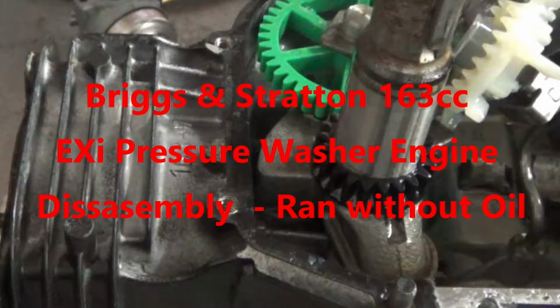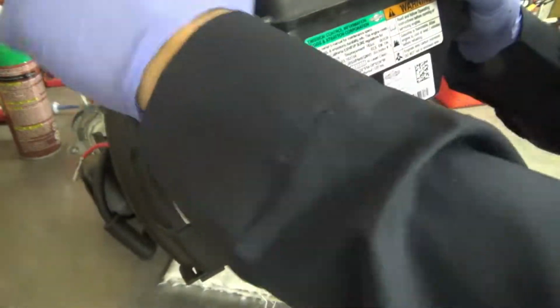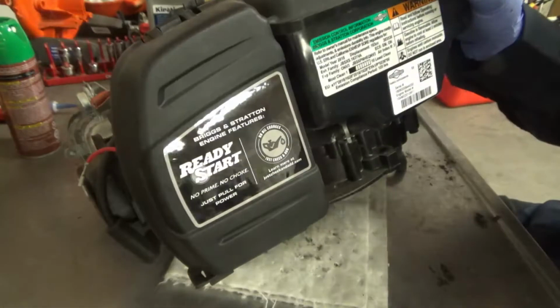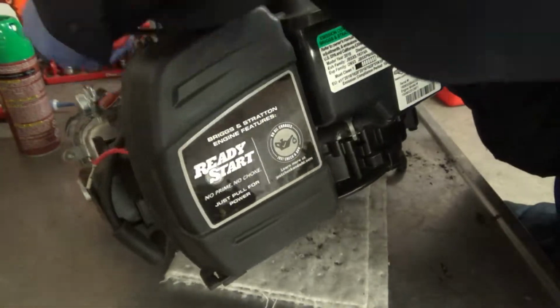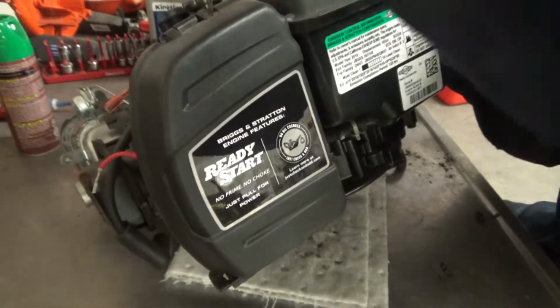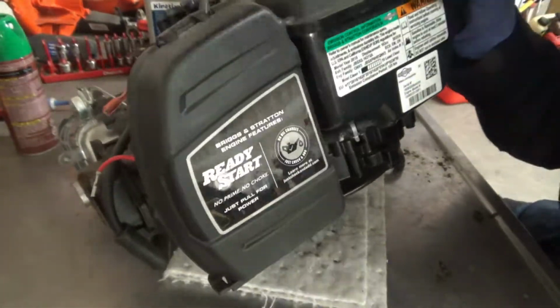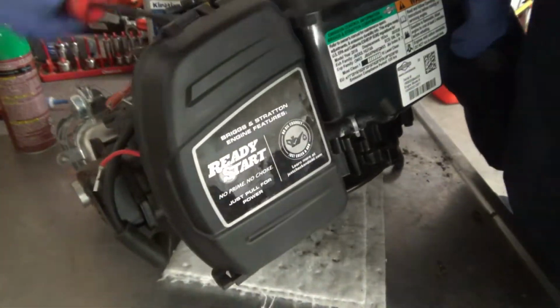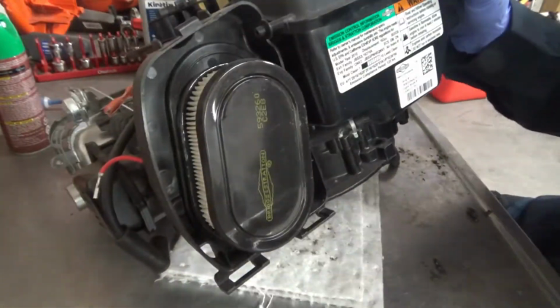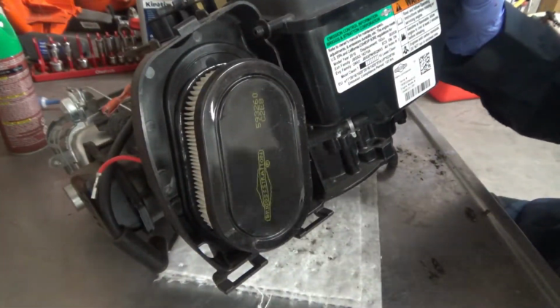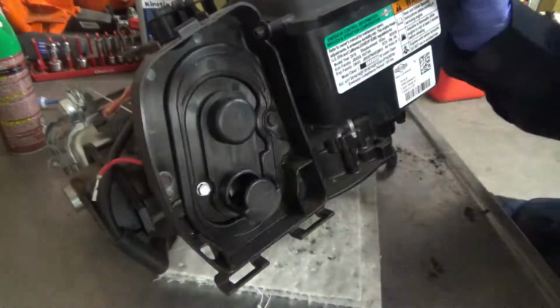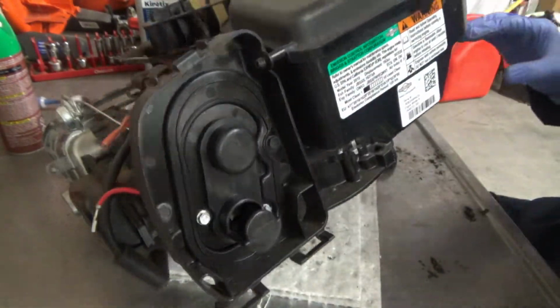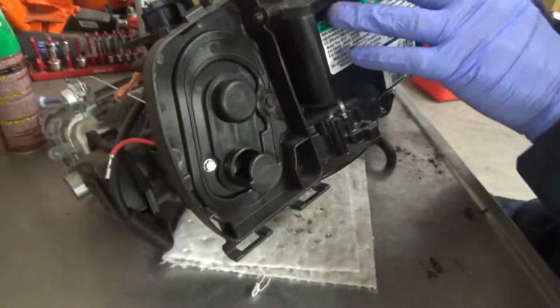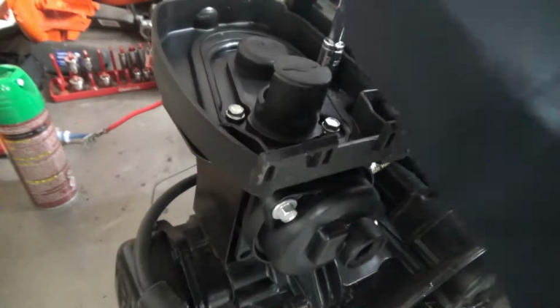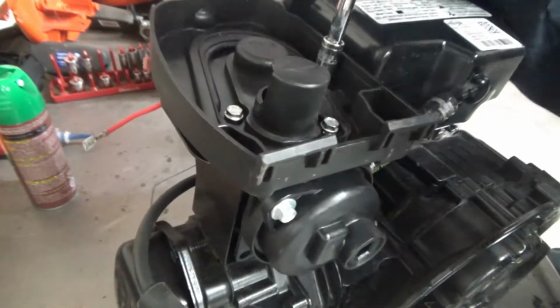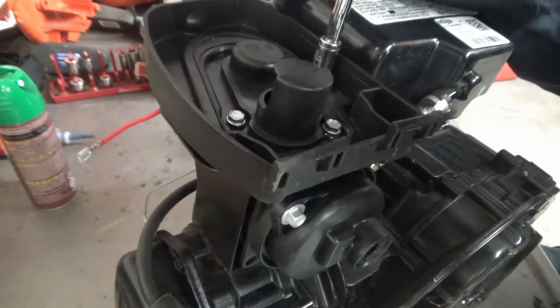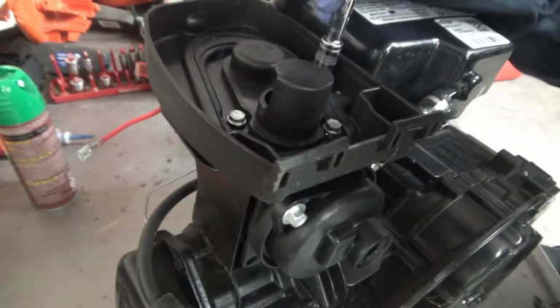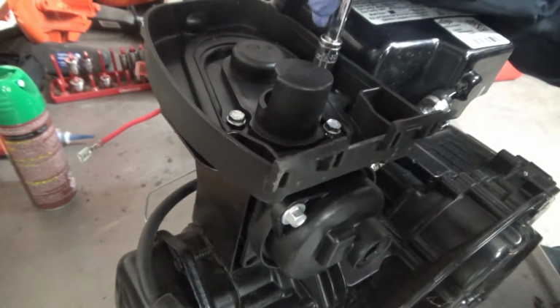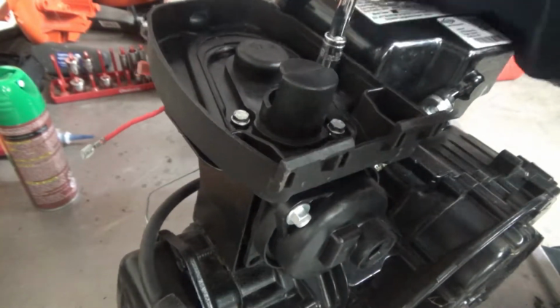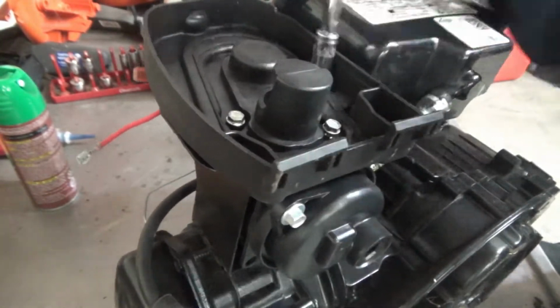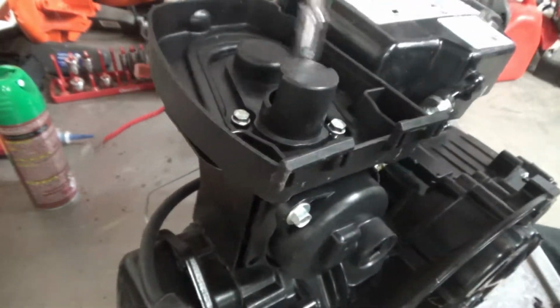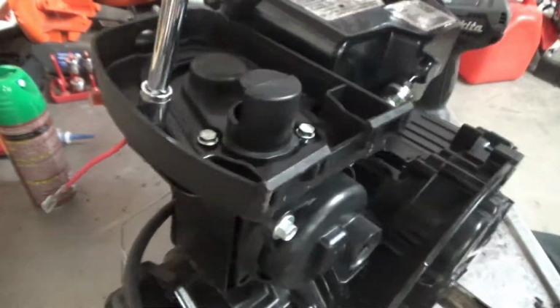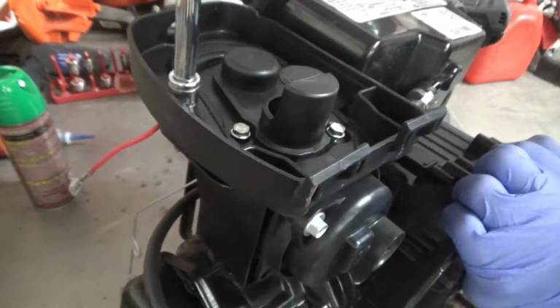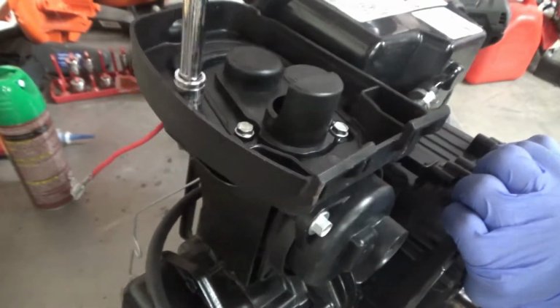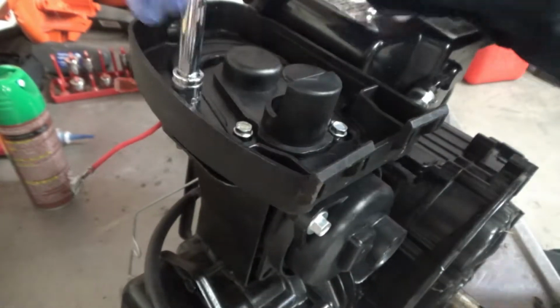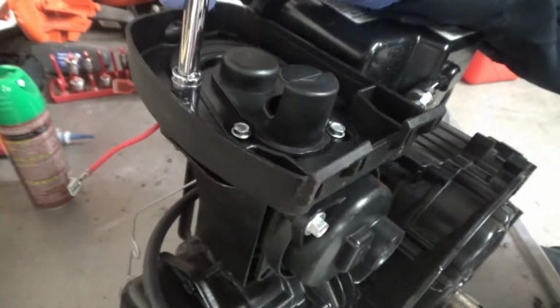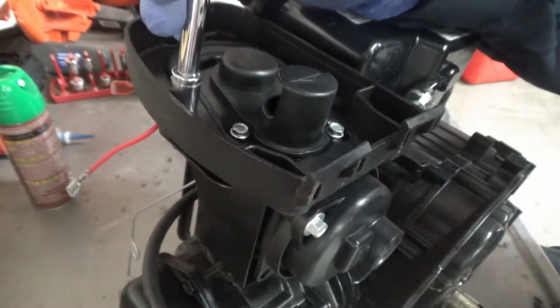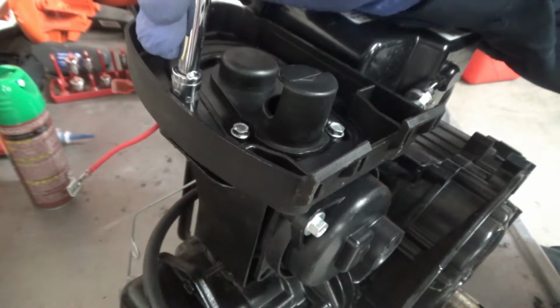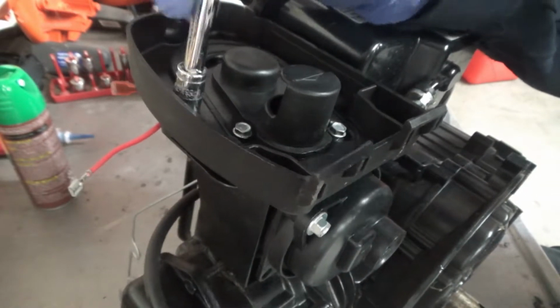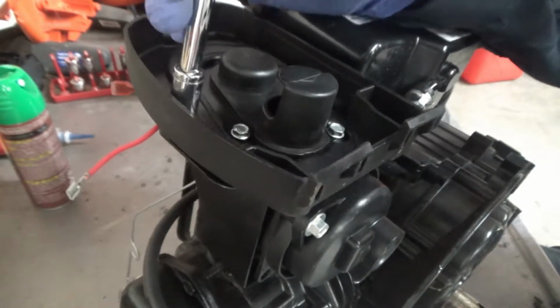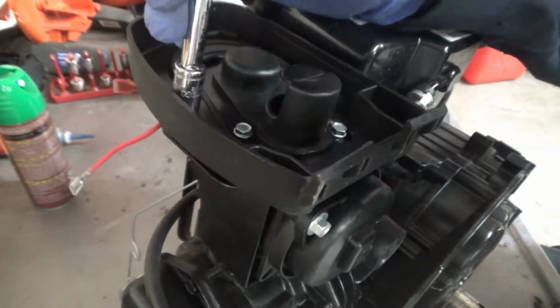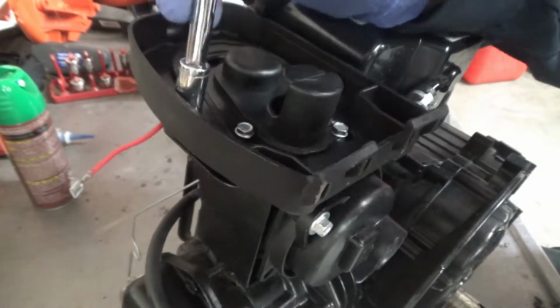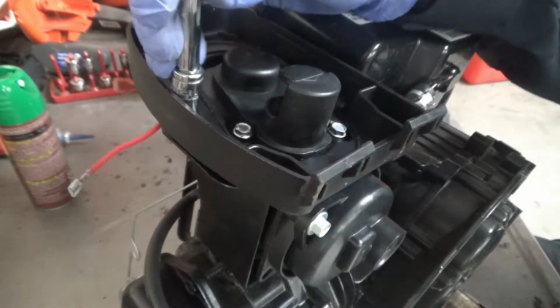First we're going to remove the airbox cover and remove the air filter. Next we're going to remove the four screws that hold on the airbox assembly to the carburetor.